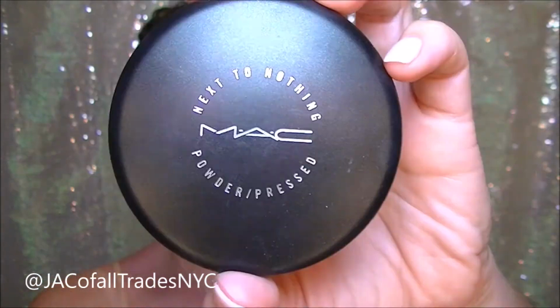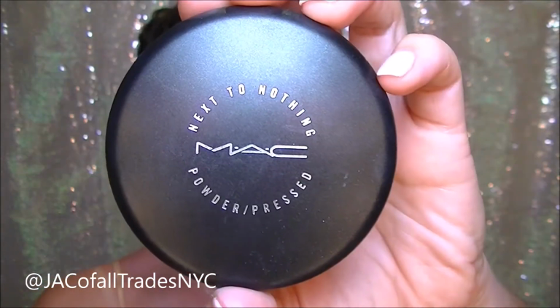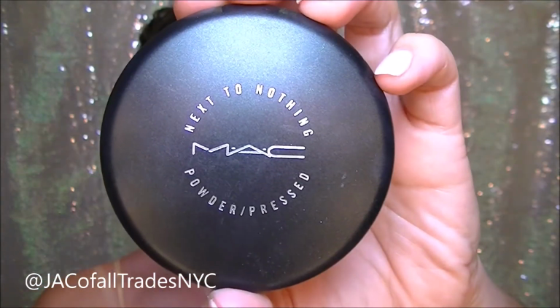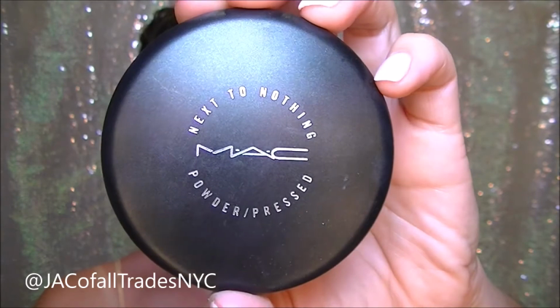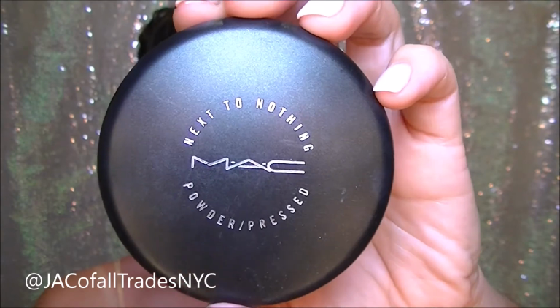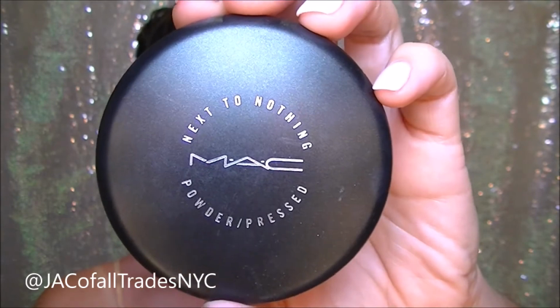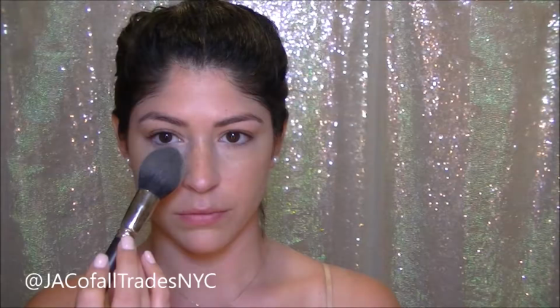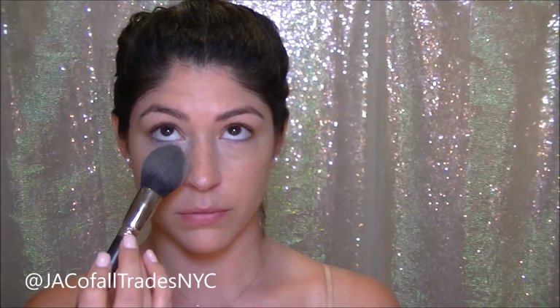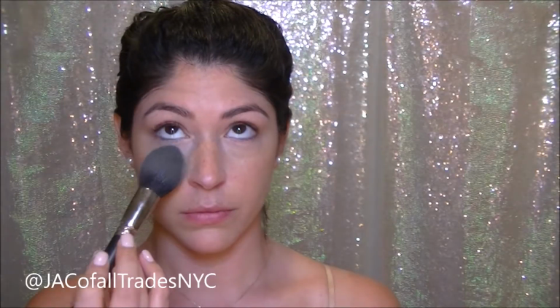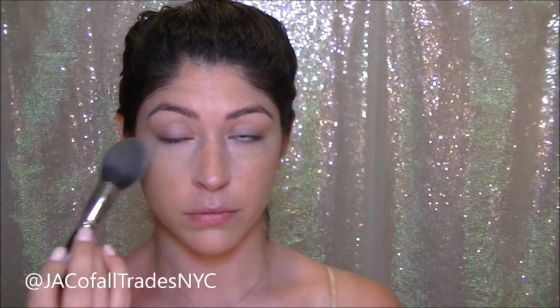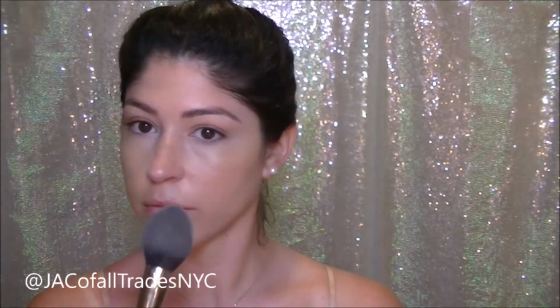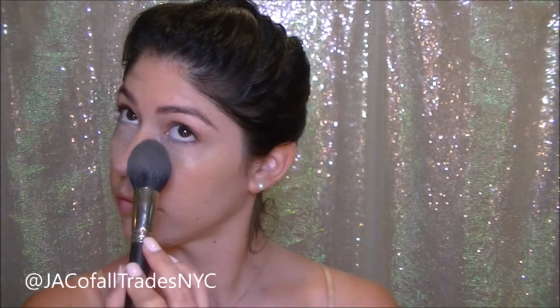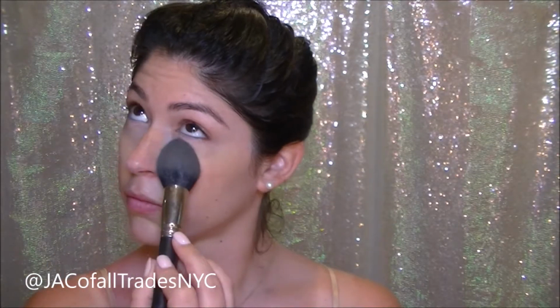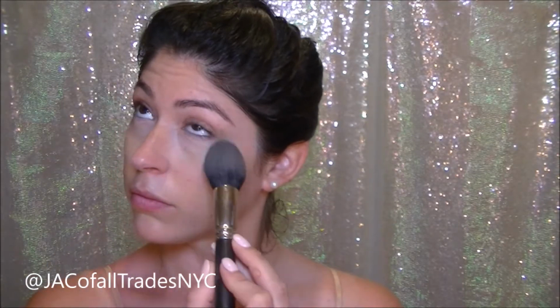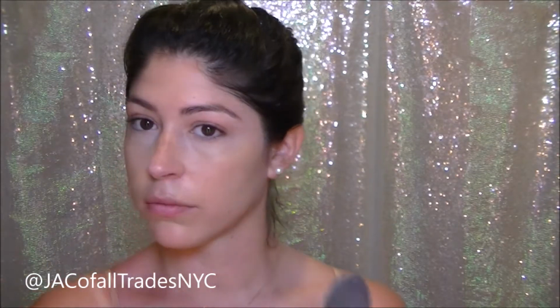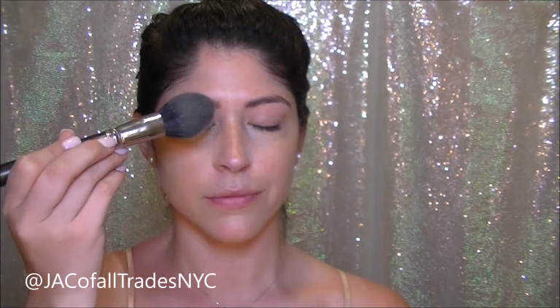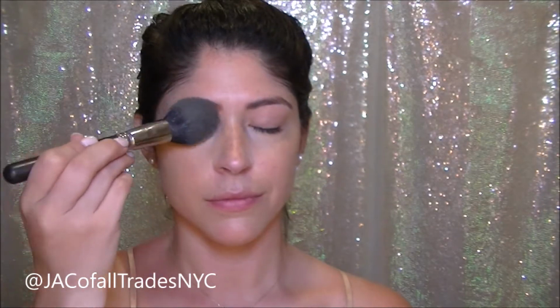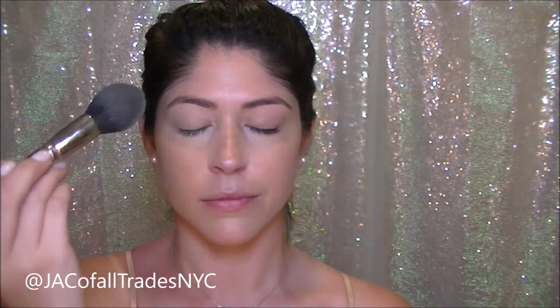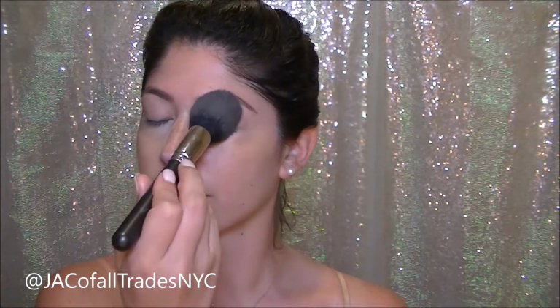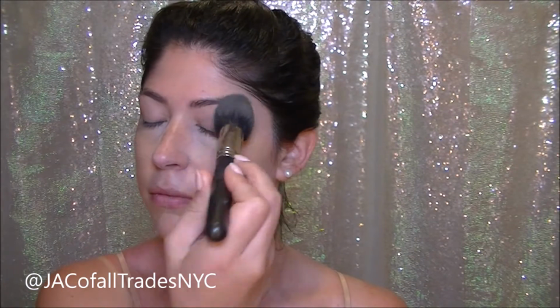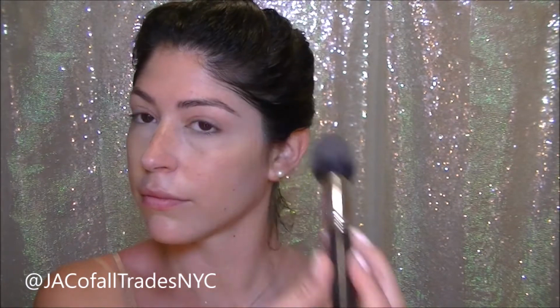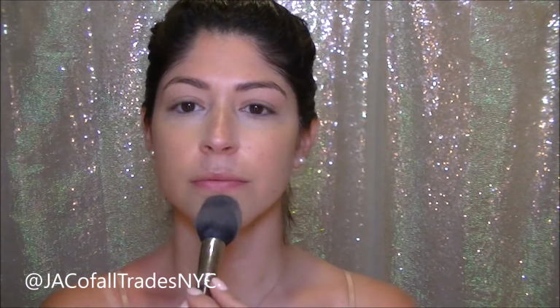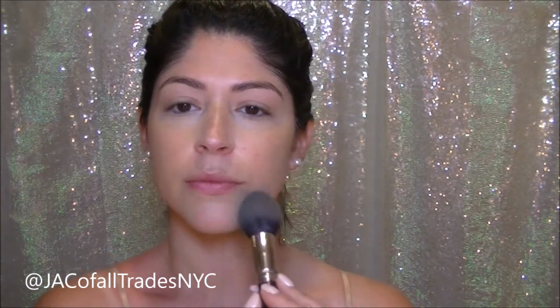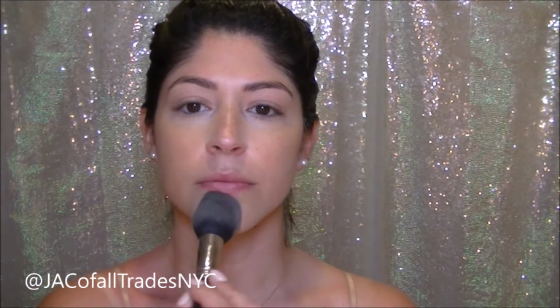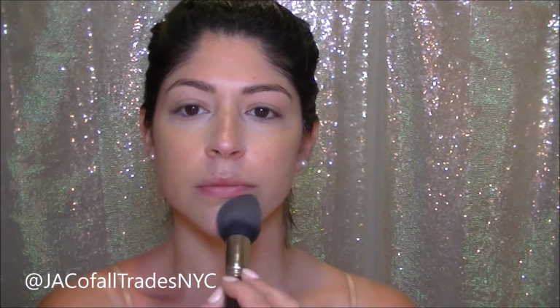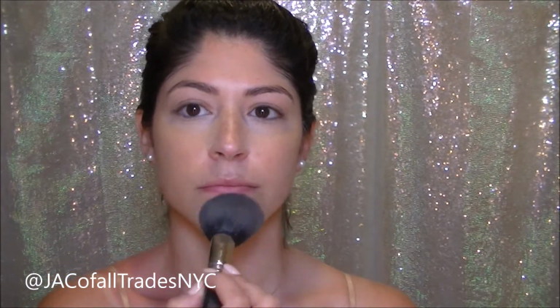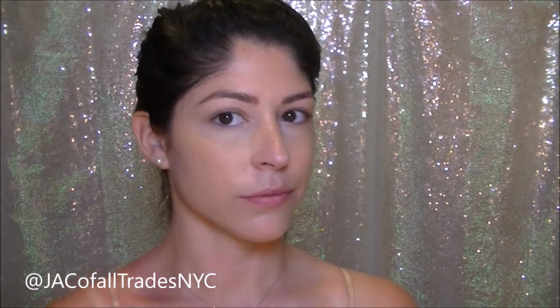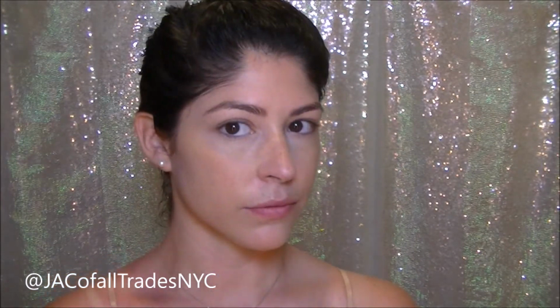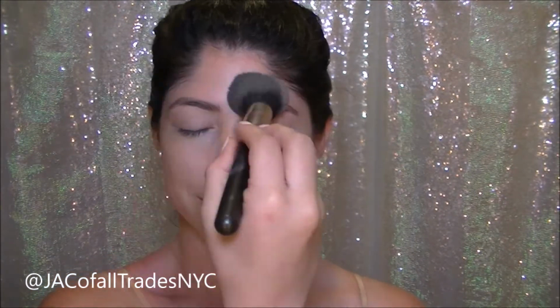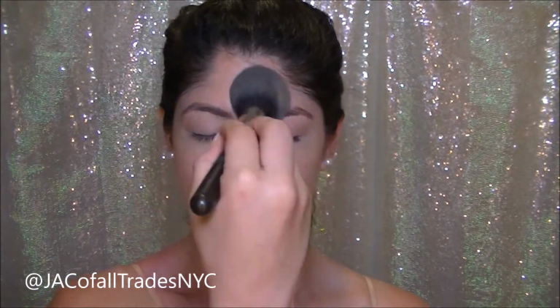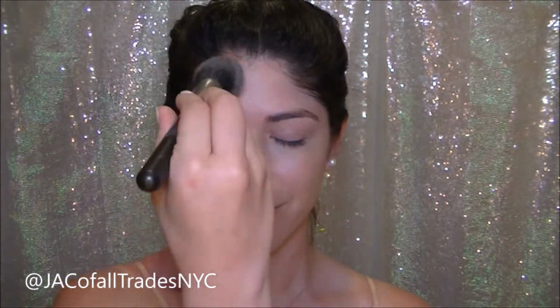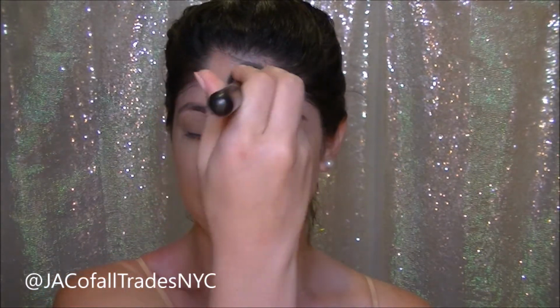I'm lightly dabbing on some of MAC's Next to Nothing Pressed Powder. I'm using this a little bit underneath my eyes, on top of my eyelids, on my chin, a little bit on my forehead so I don't look too shiny.